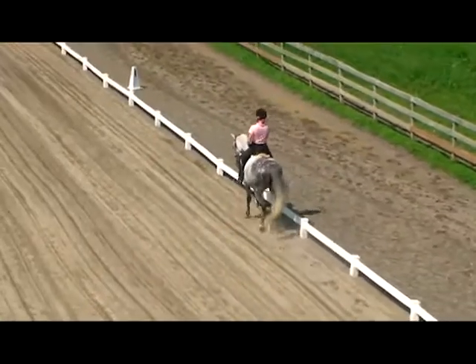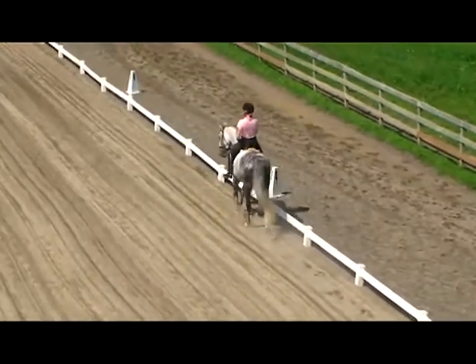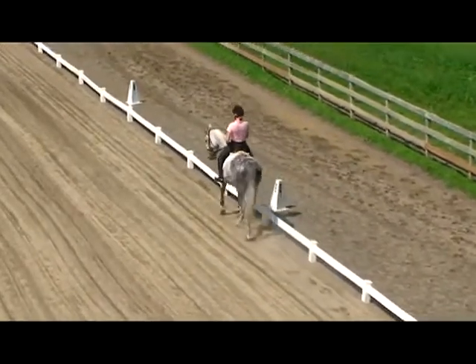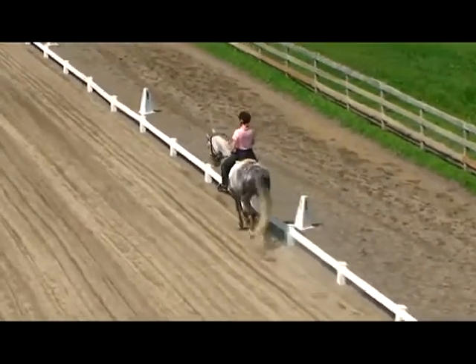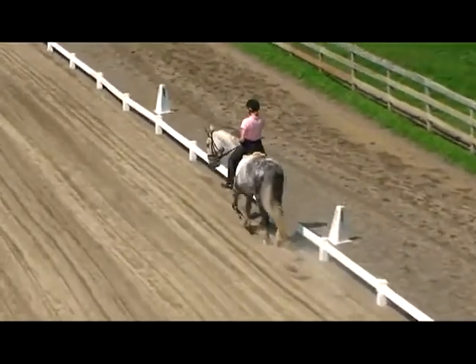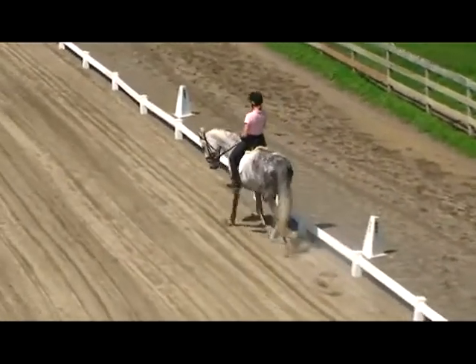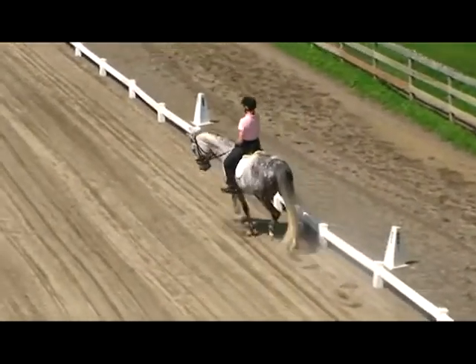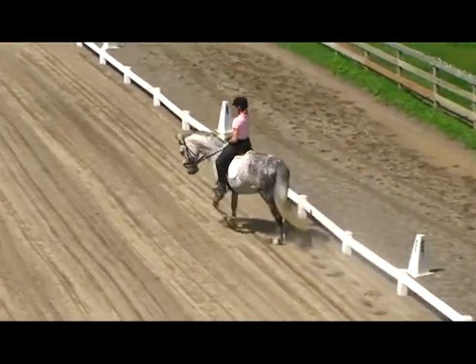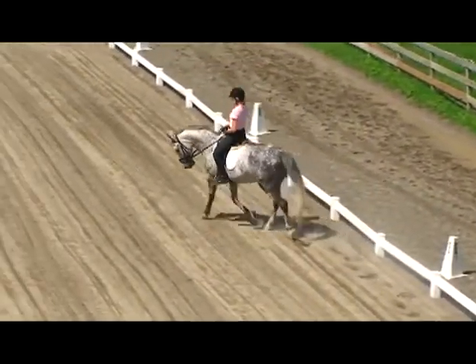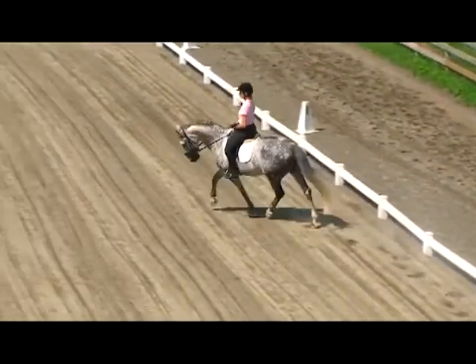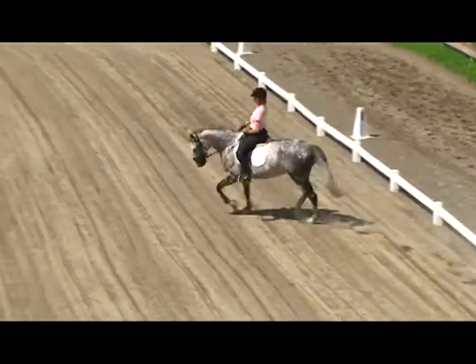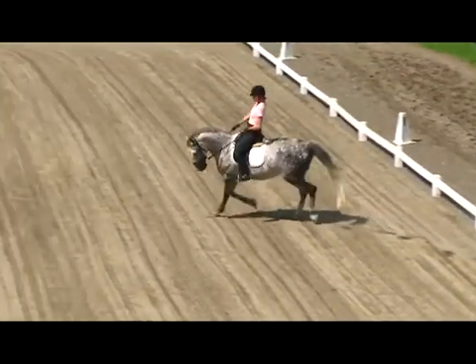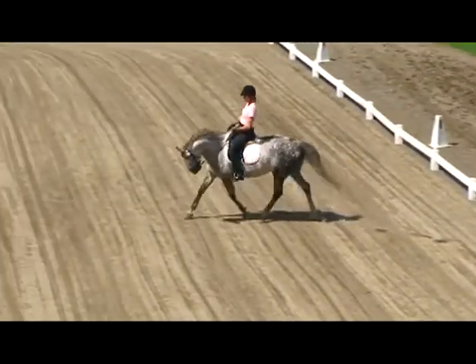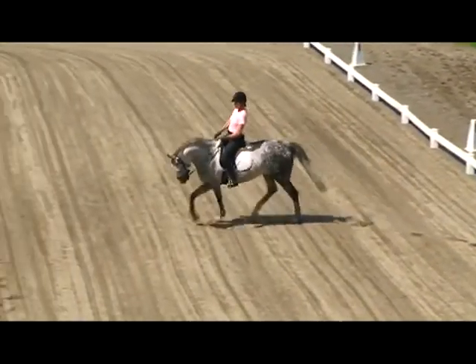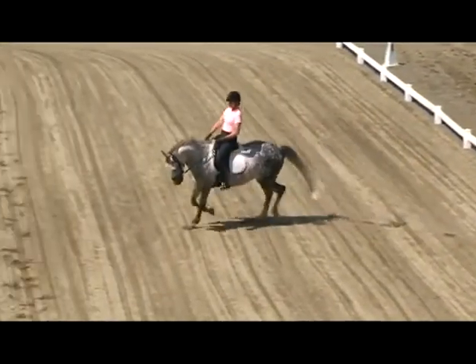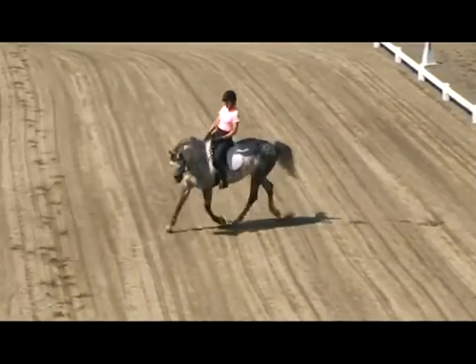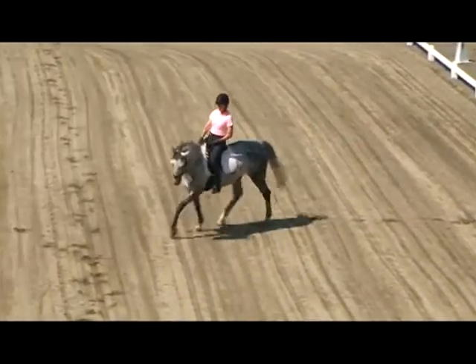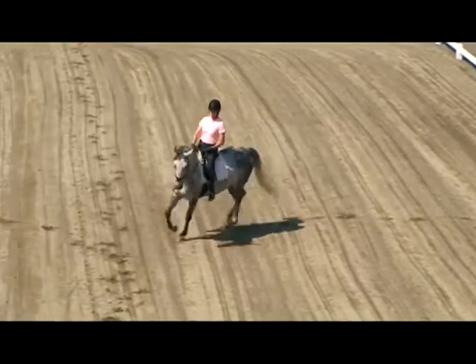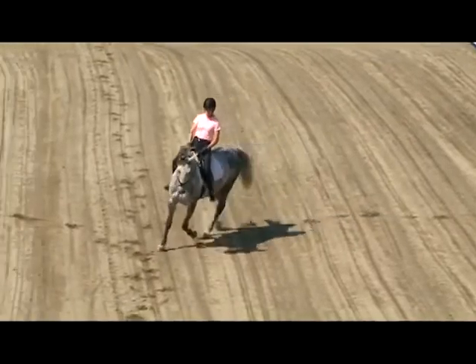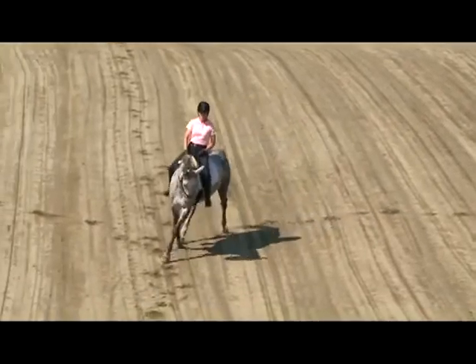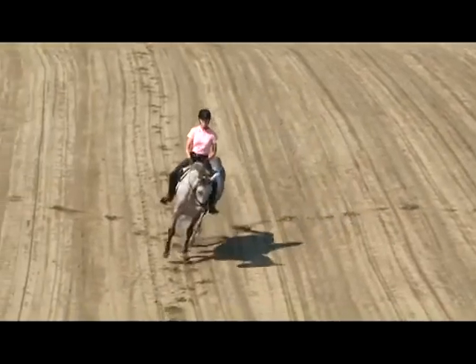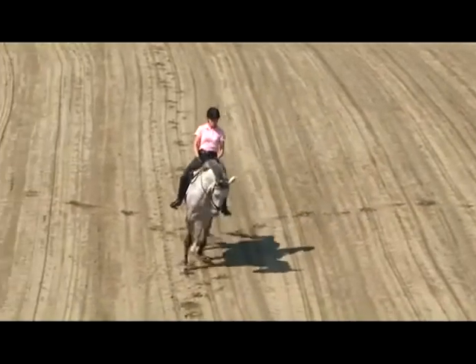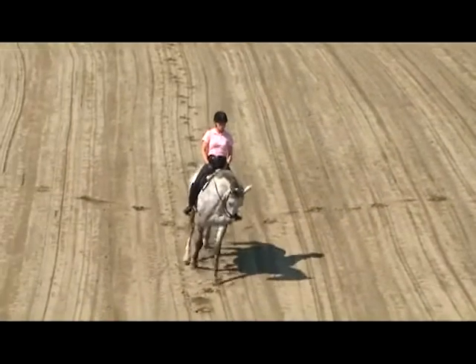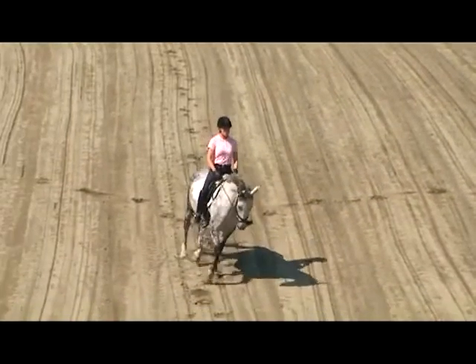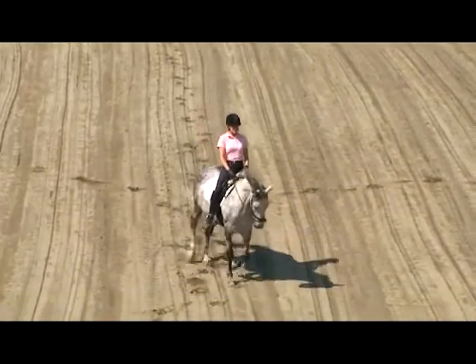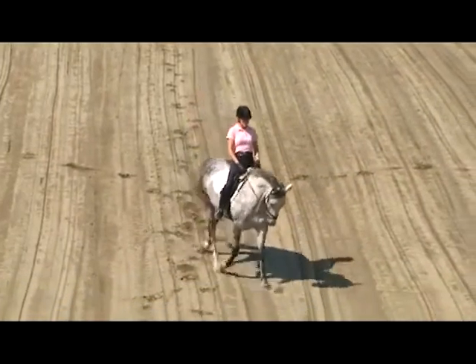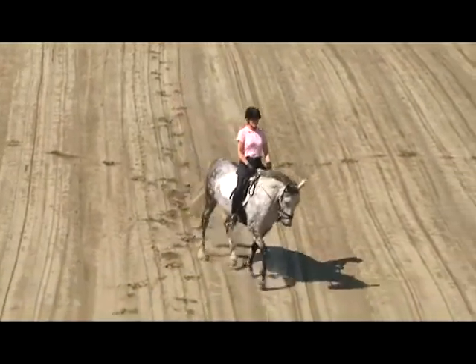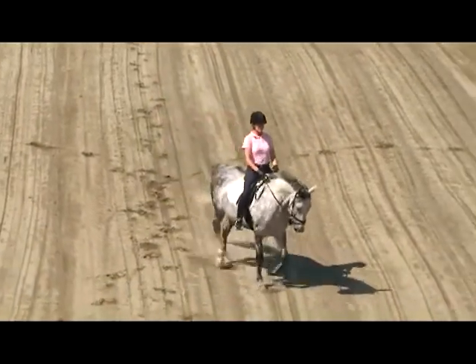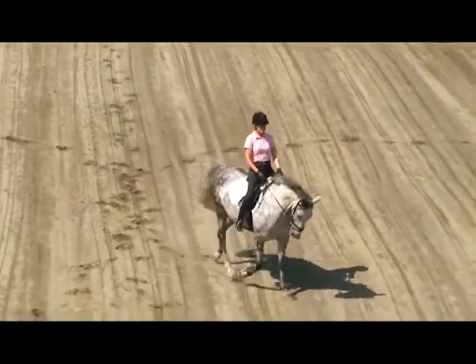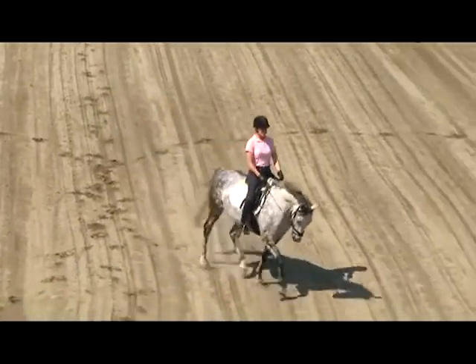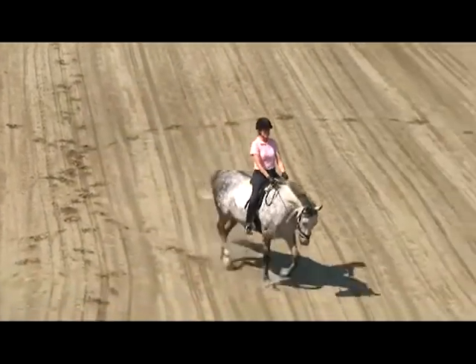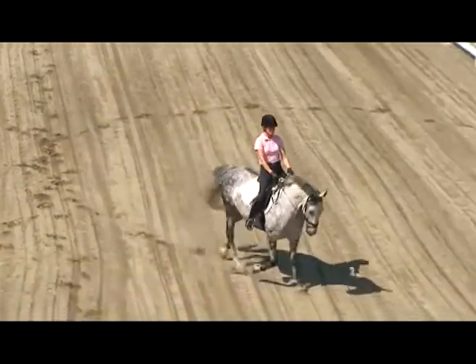Gymnastically, you want to make sure that you're working your horse evenly on both sides, and a half circle is a great way to have your horse change directions.